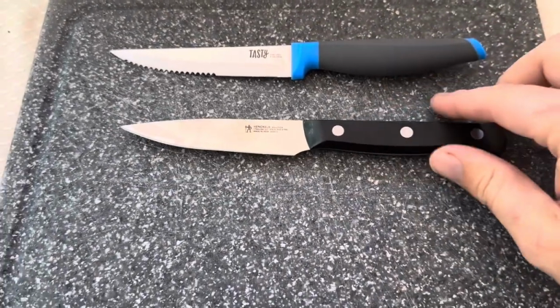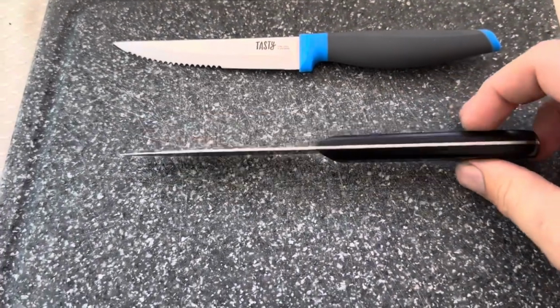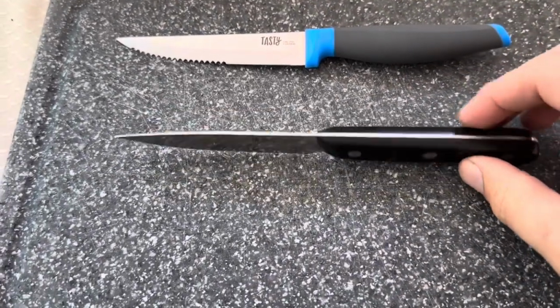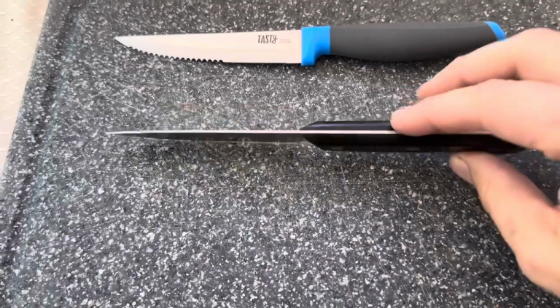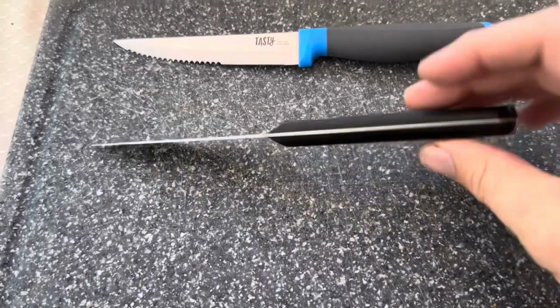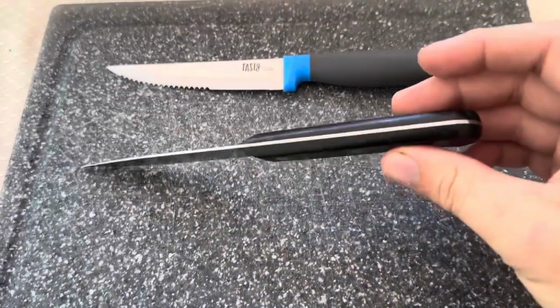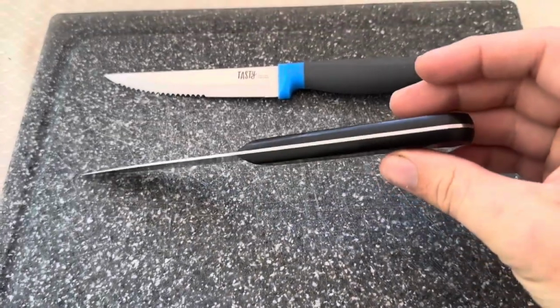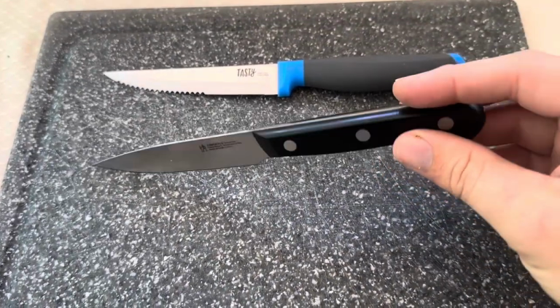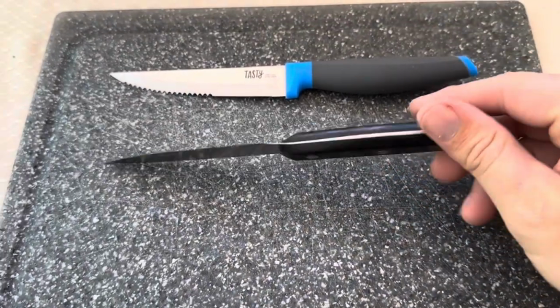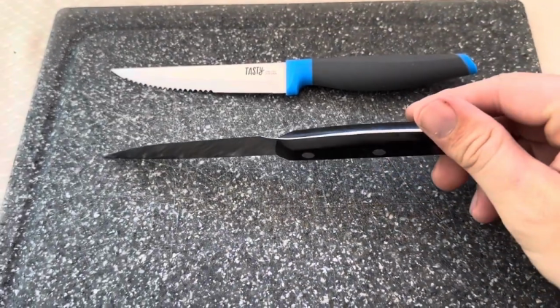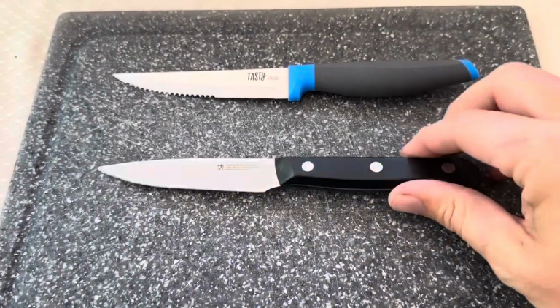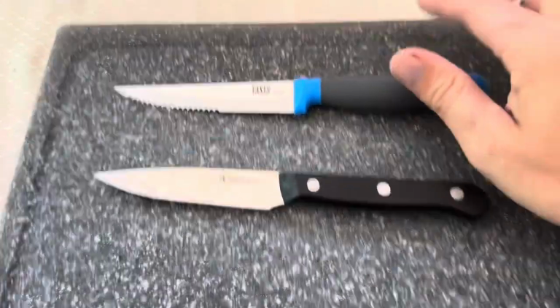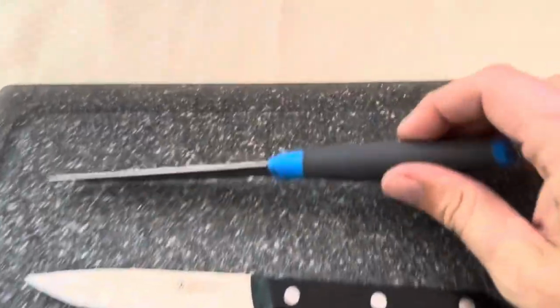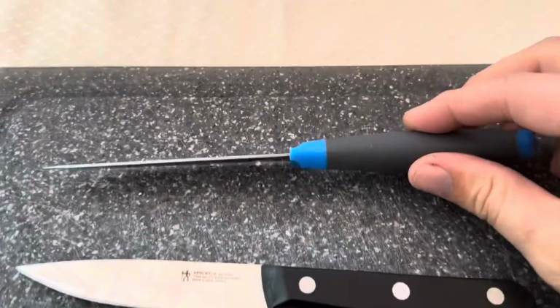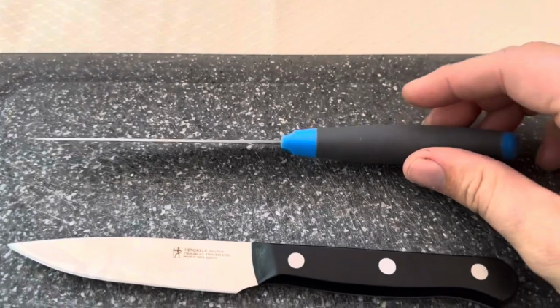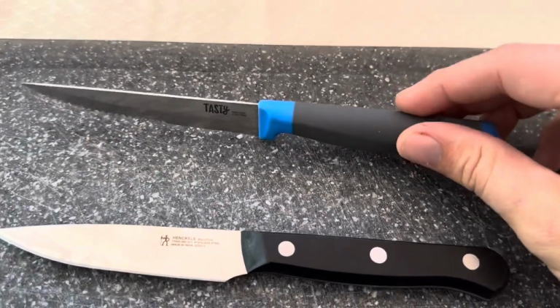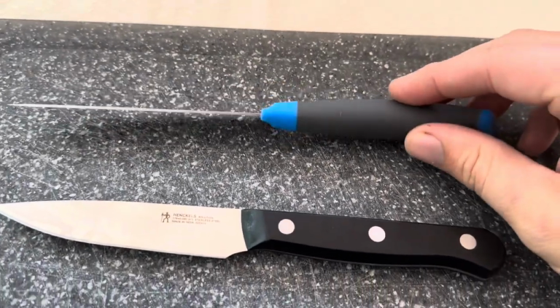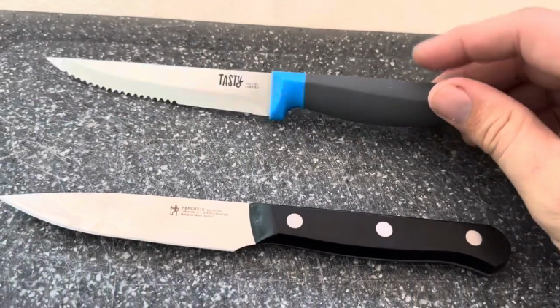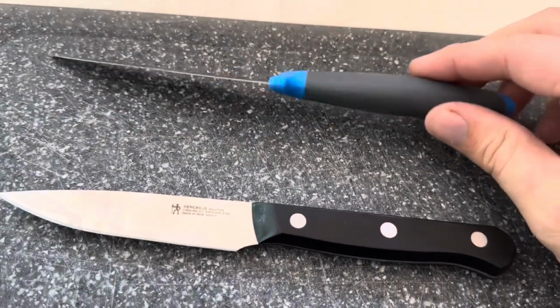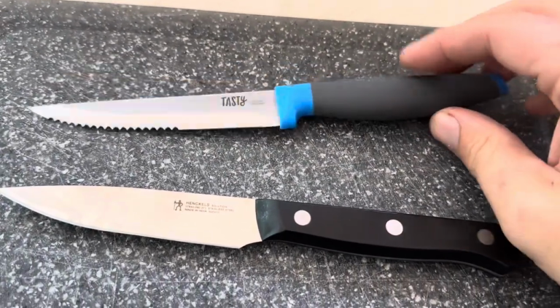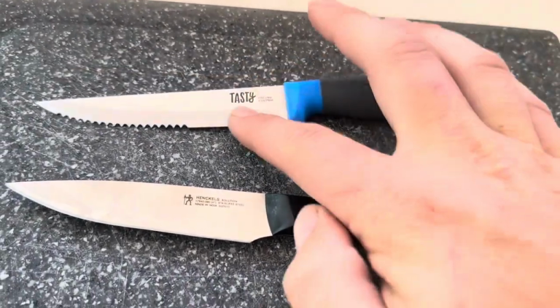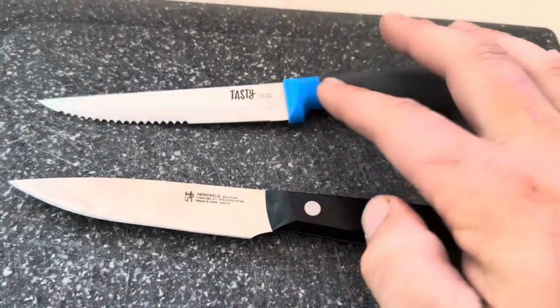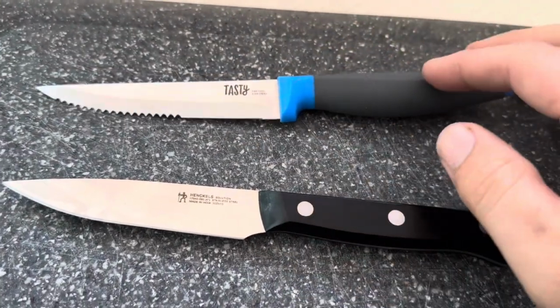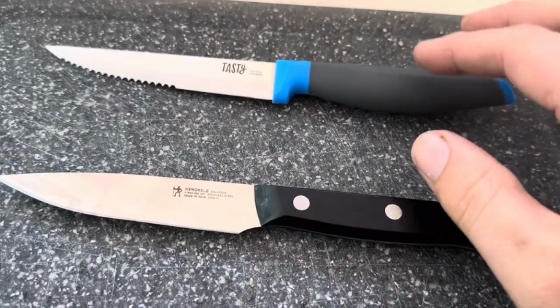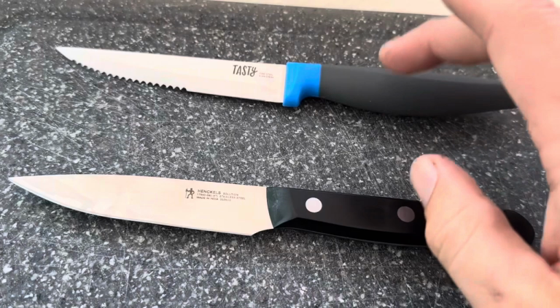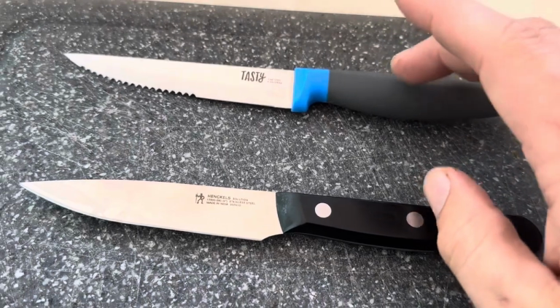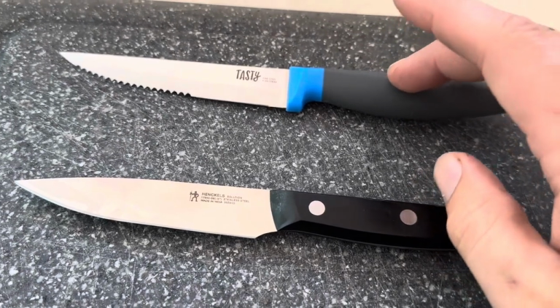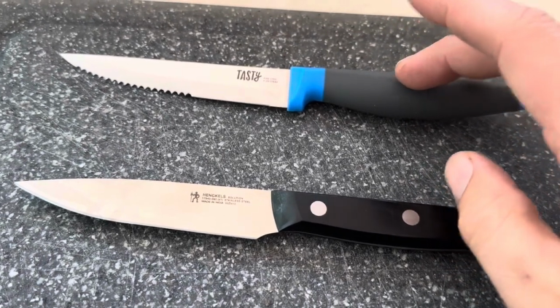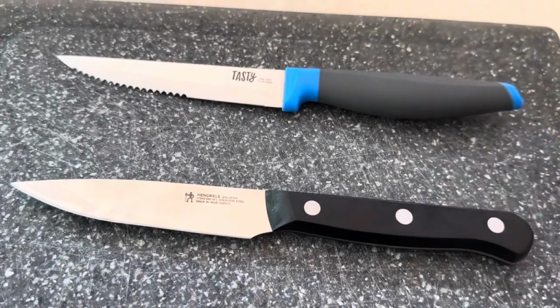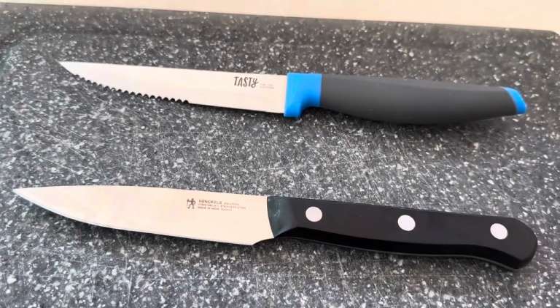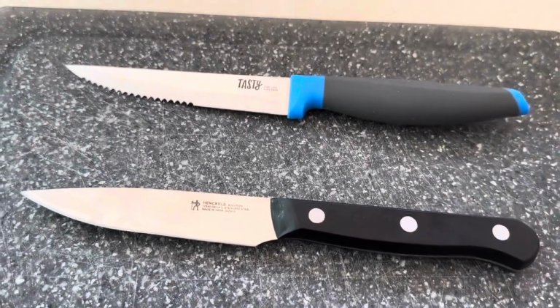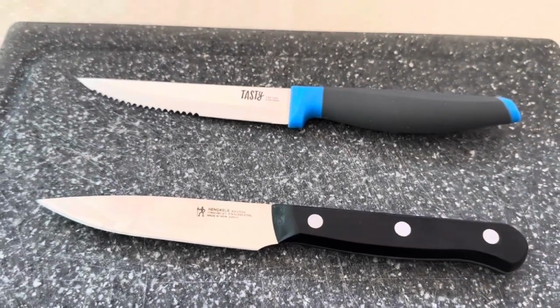One thing I really like about the Hinkle's is that you can actually see the tang all the way through on the top and on the bottom, whereas on this Tasty knife you cannot see that at all. So we have no way of knowing exactly how long the tang is or how well it's attached inside the handle — you just have to trust that they made it well.